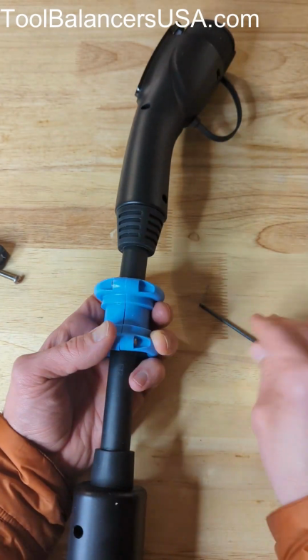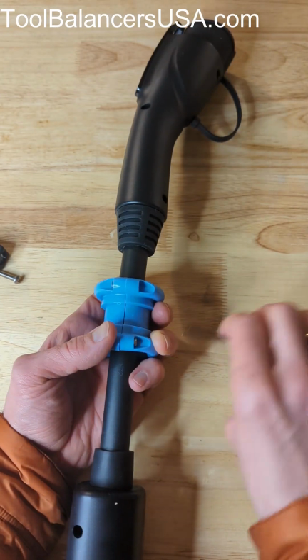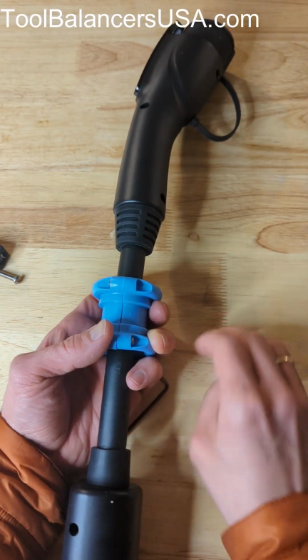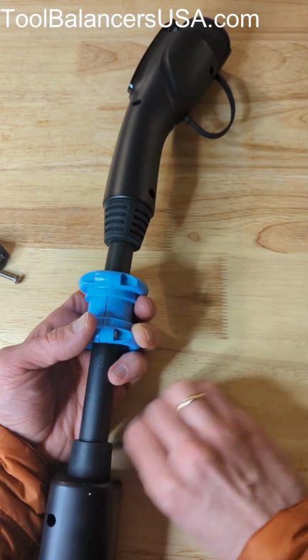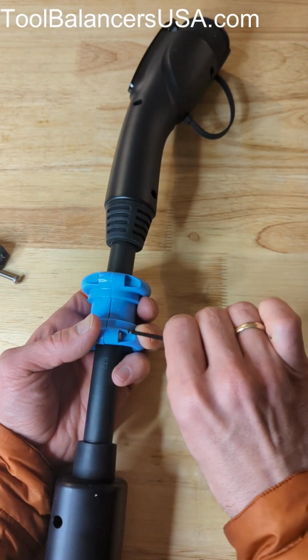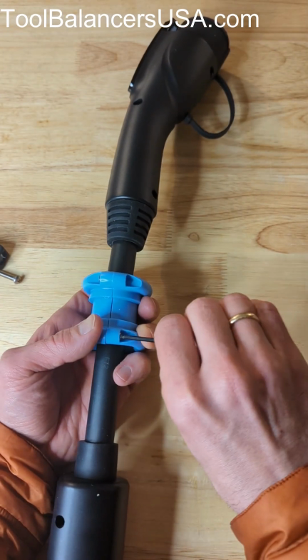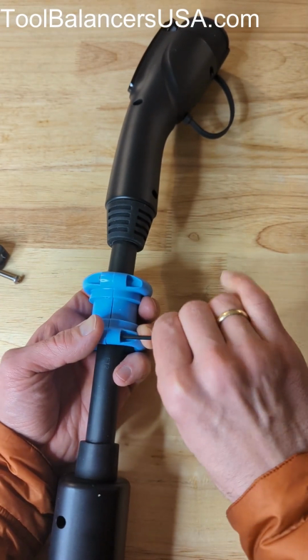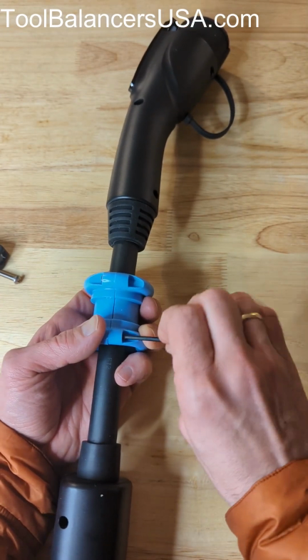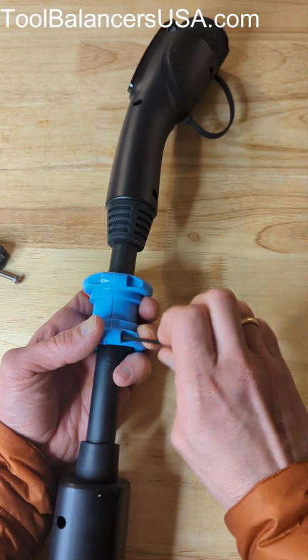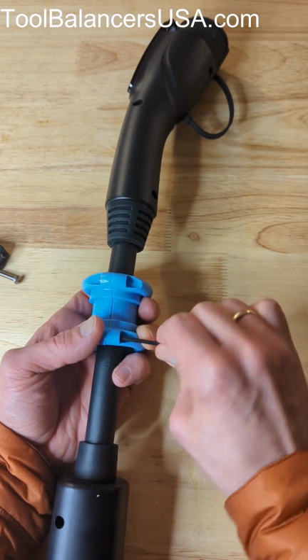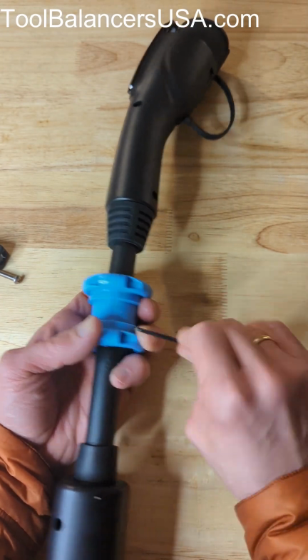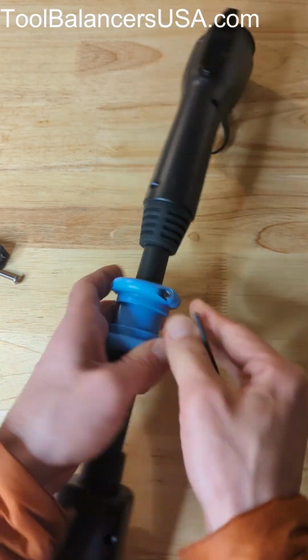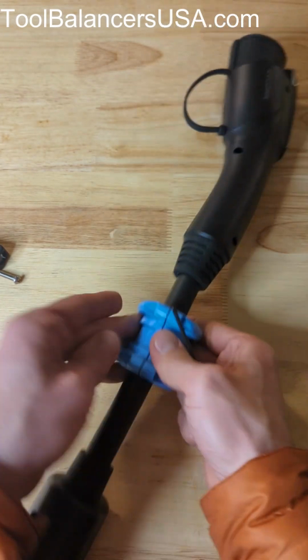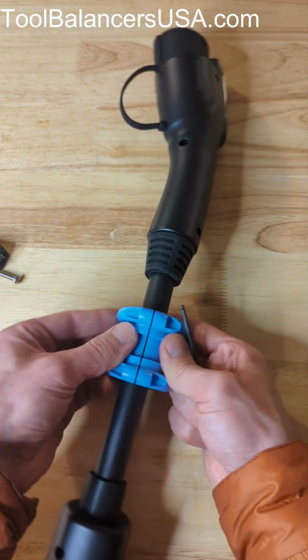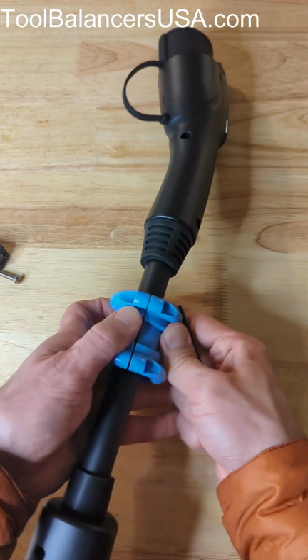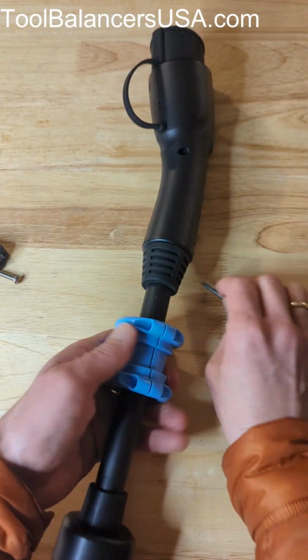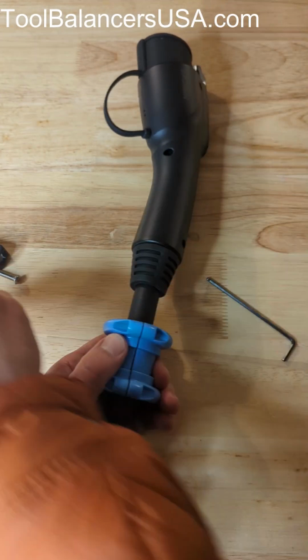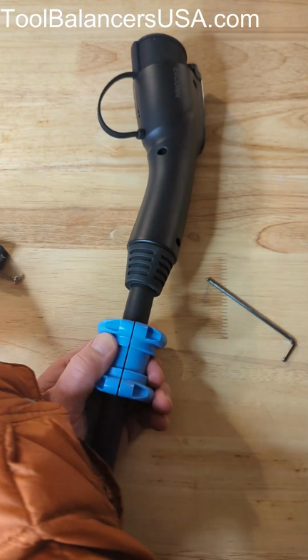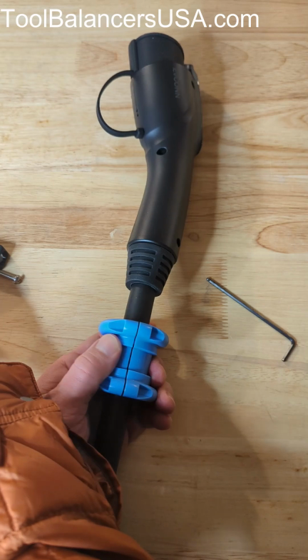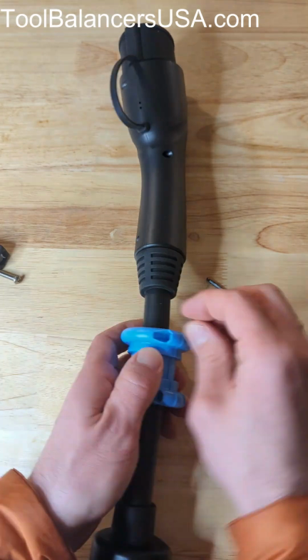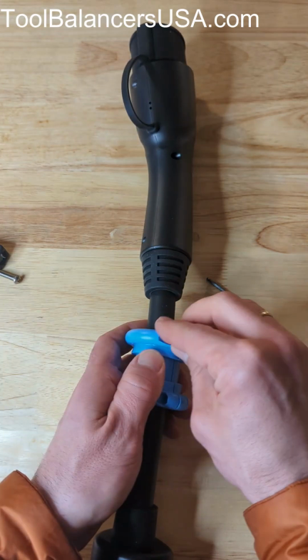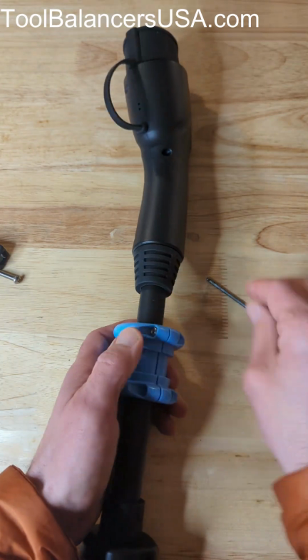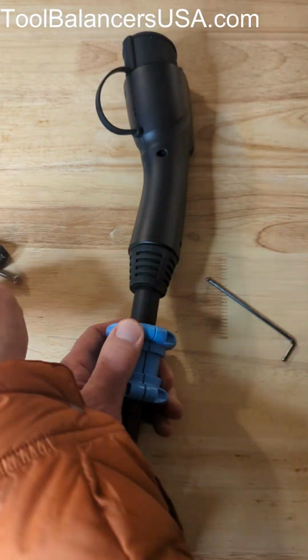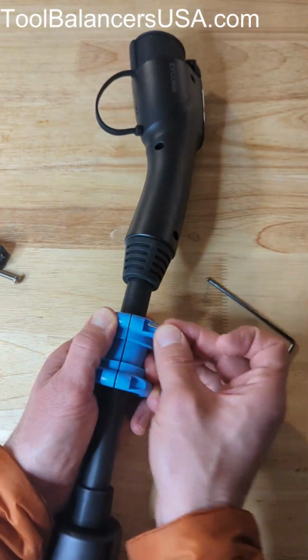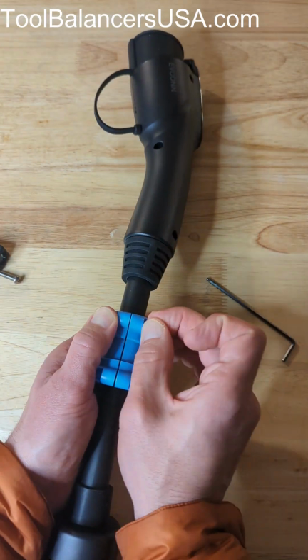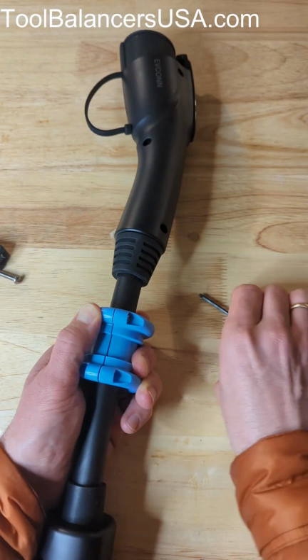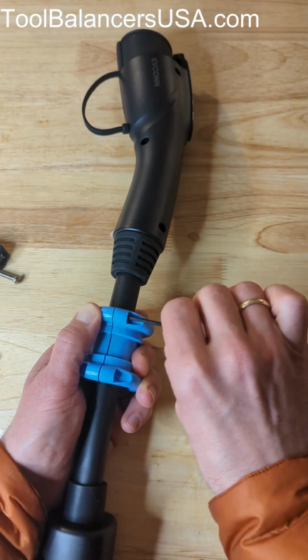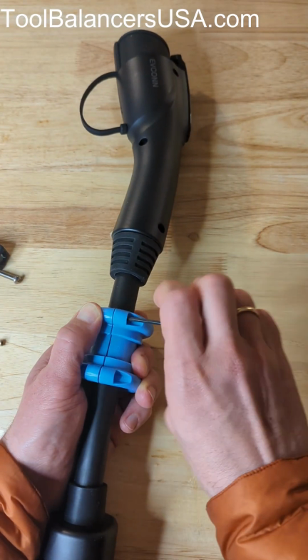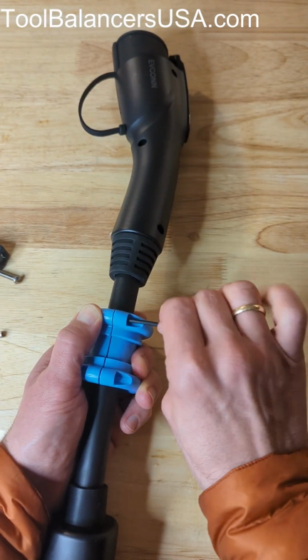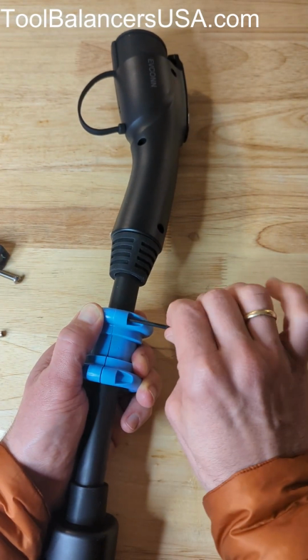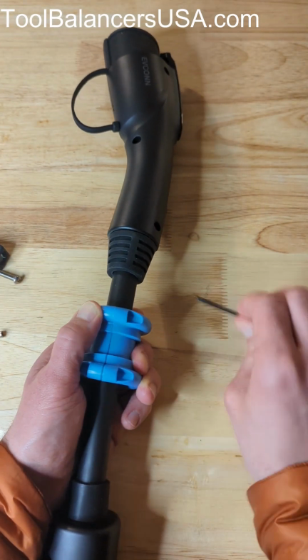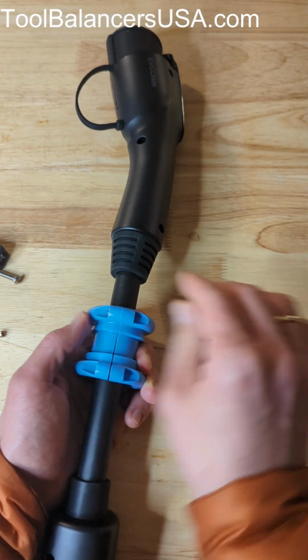There are four screws altogether to secure it around the cable. You need one allen key.